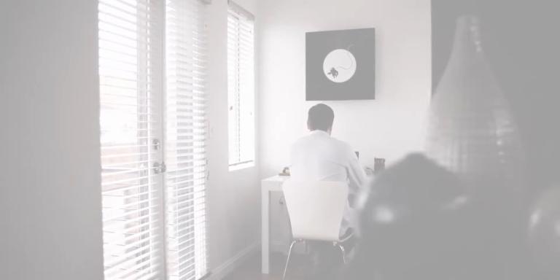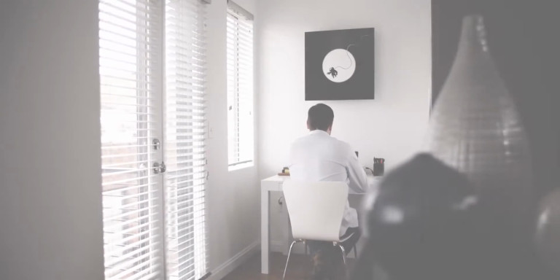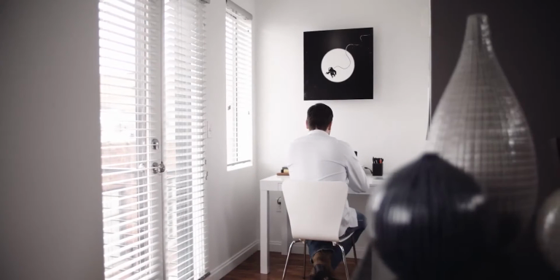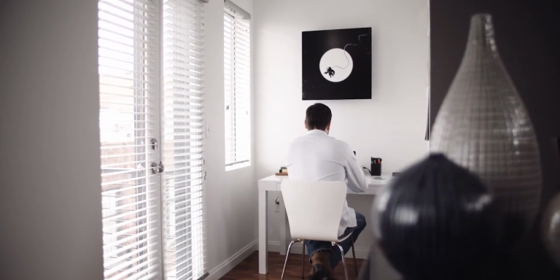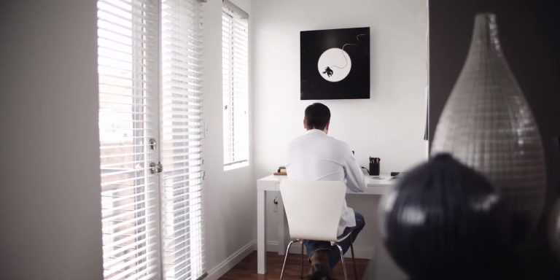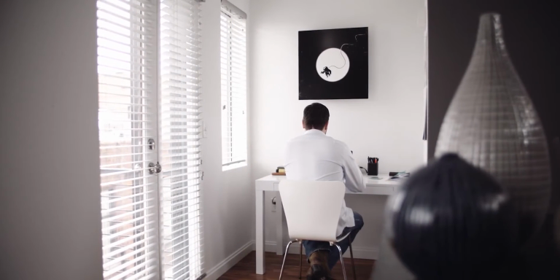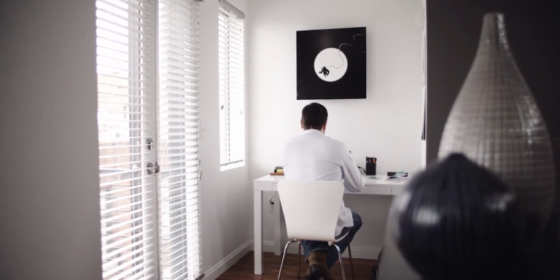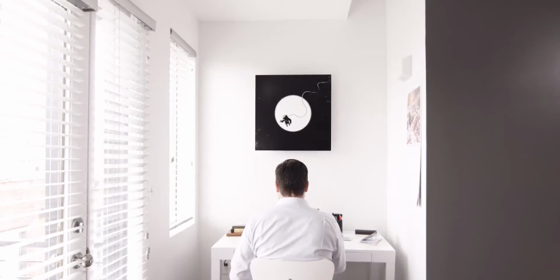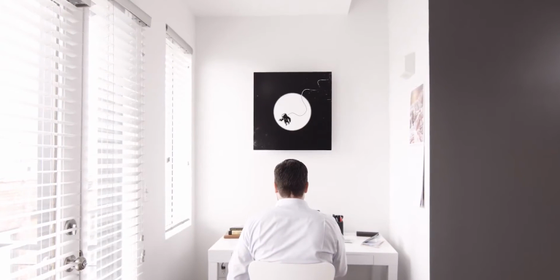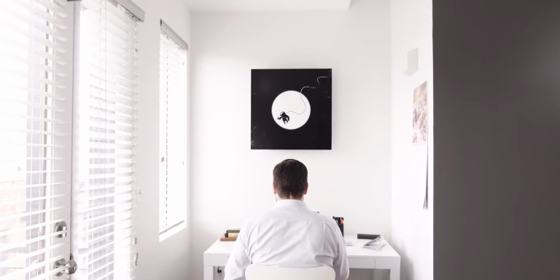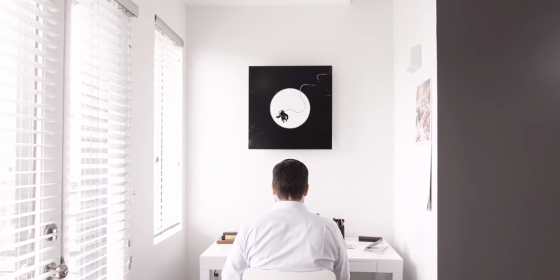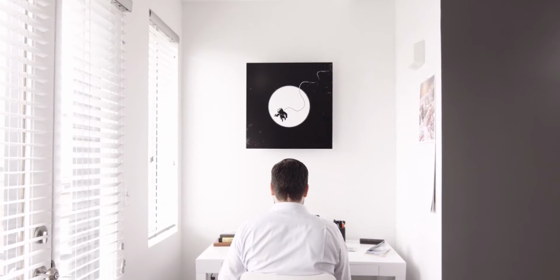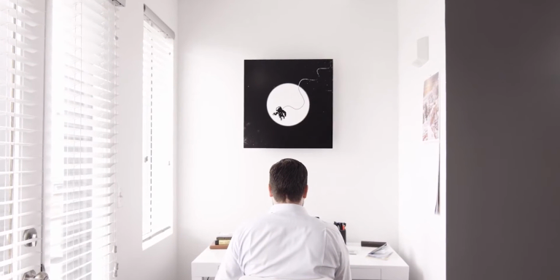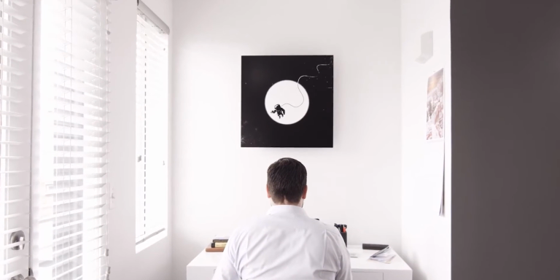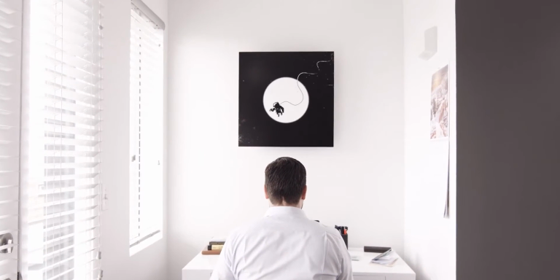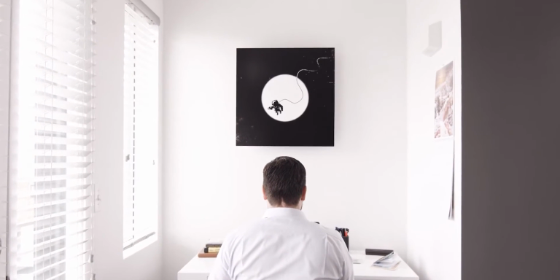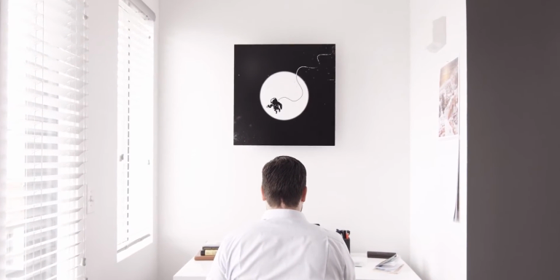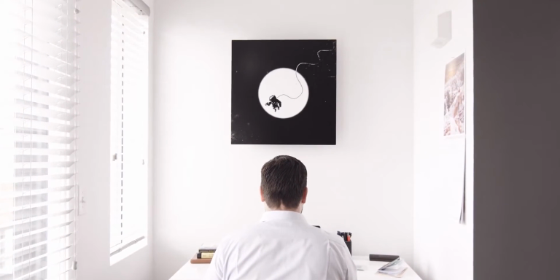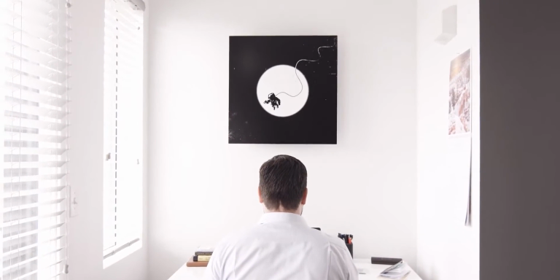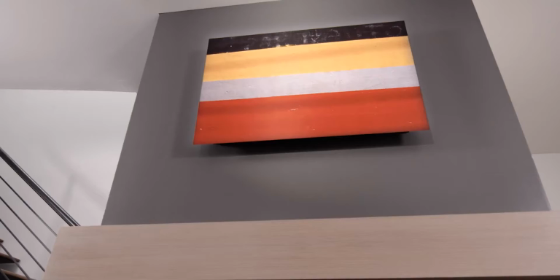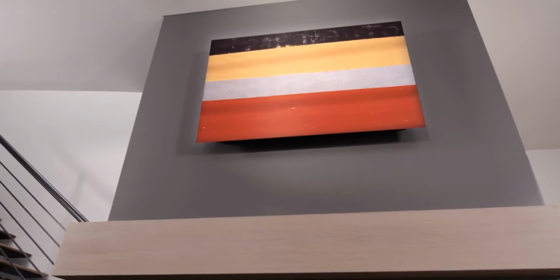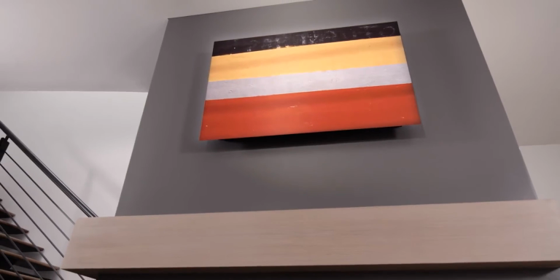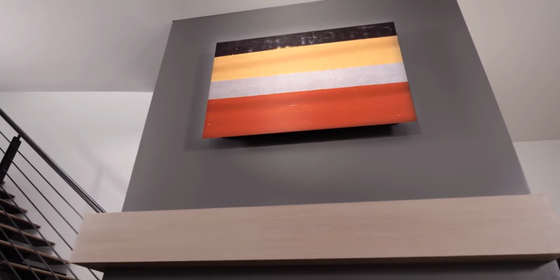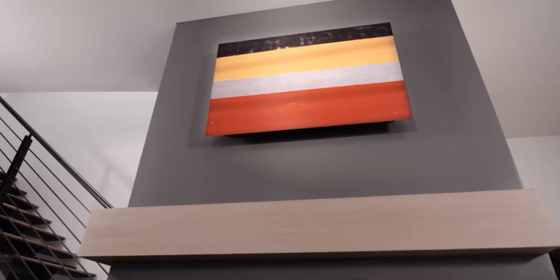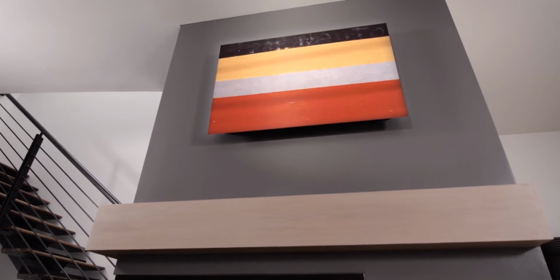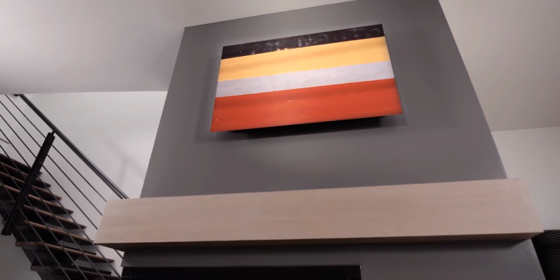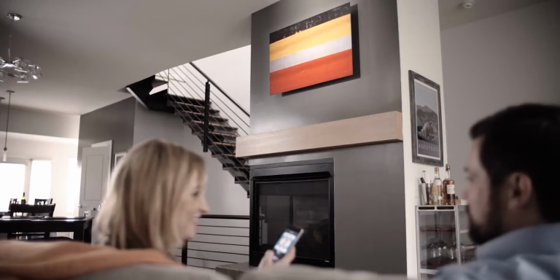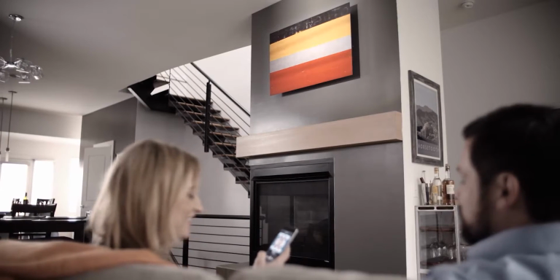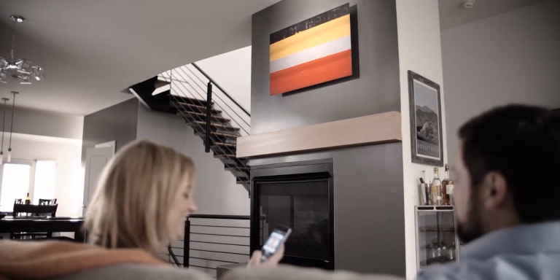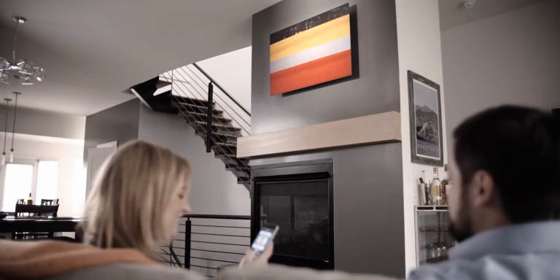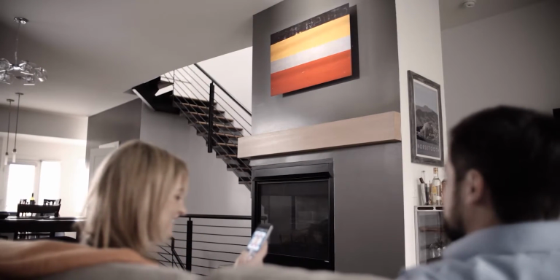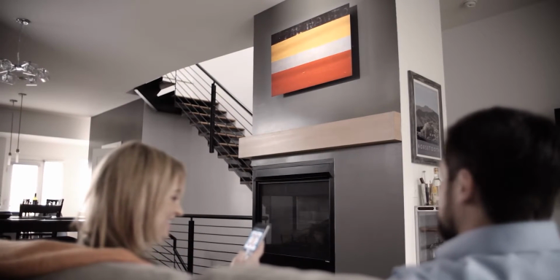Soundwalls are flat panel speakers made of aluminum artwork that fill your entire space with rich, natural sound. You can stream your favorite music via Bluetooth or Wi-Fi.